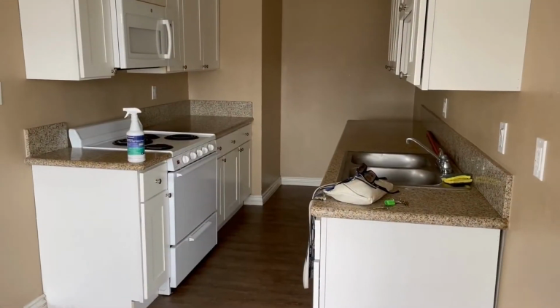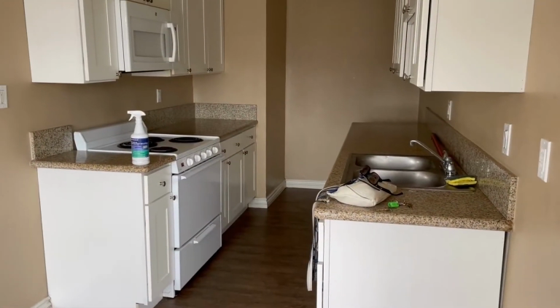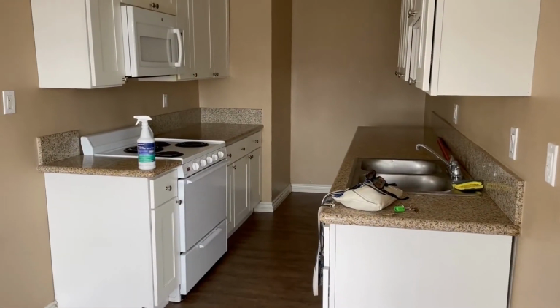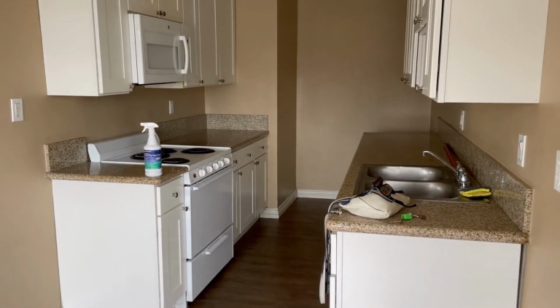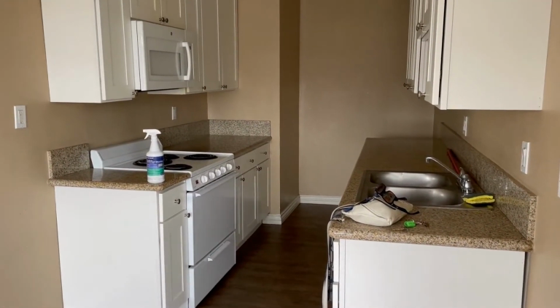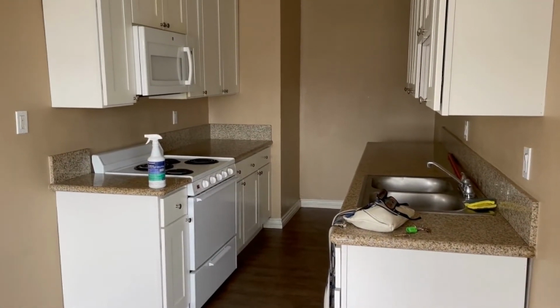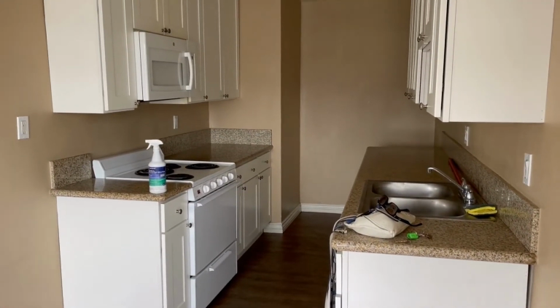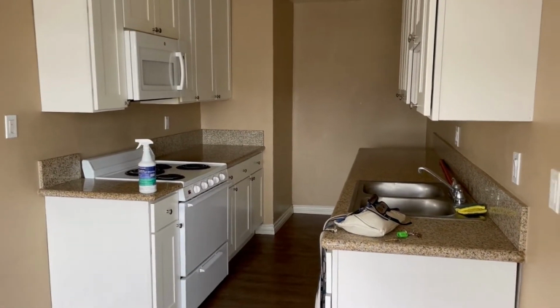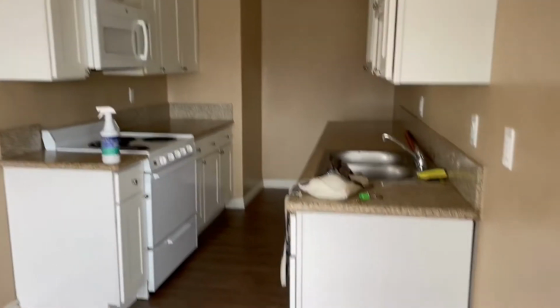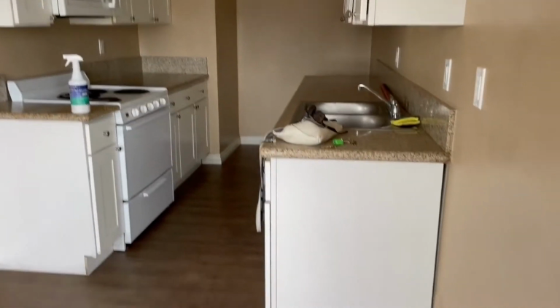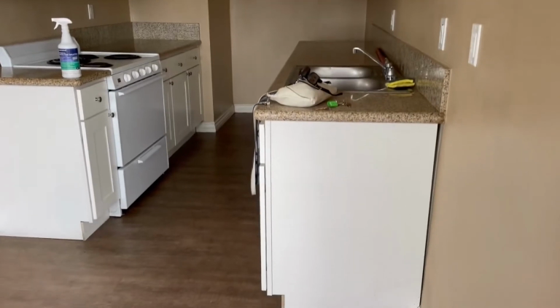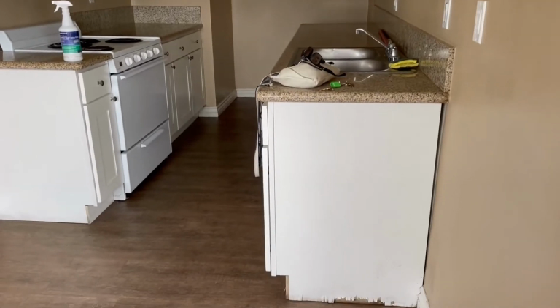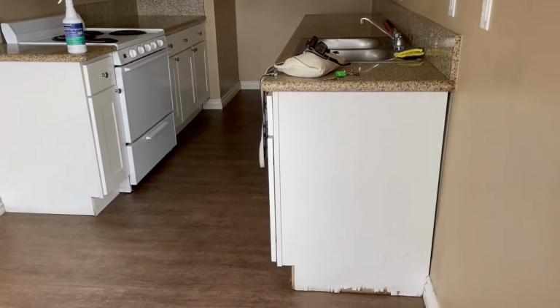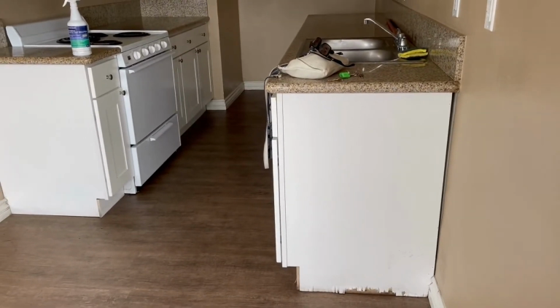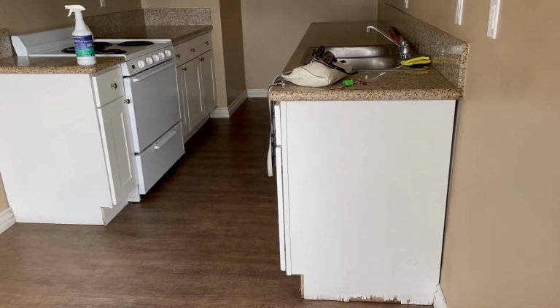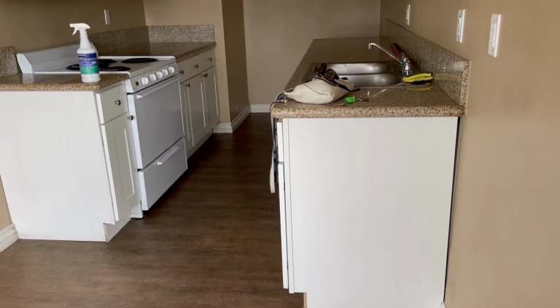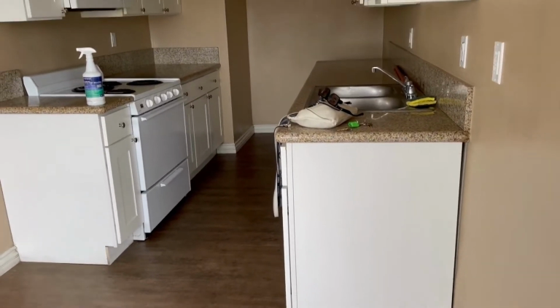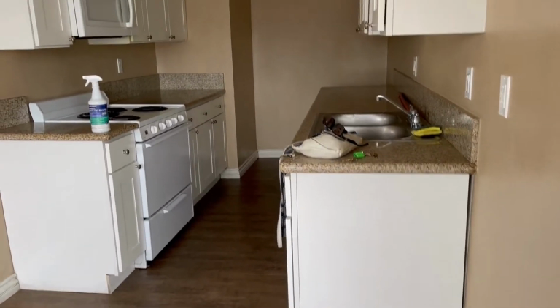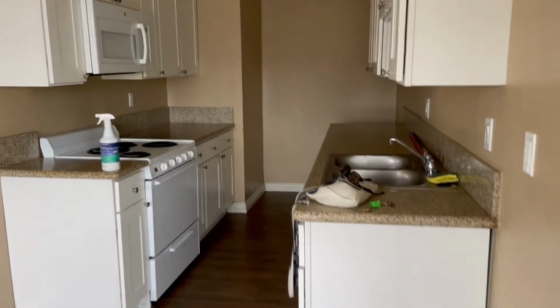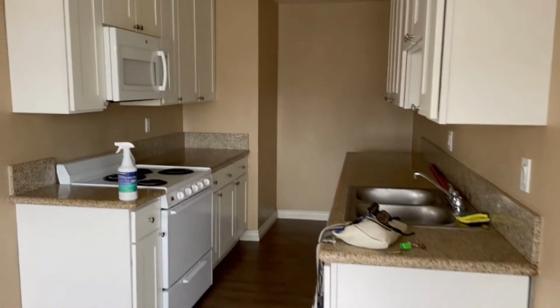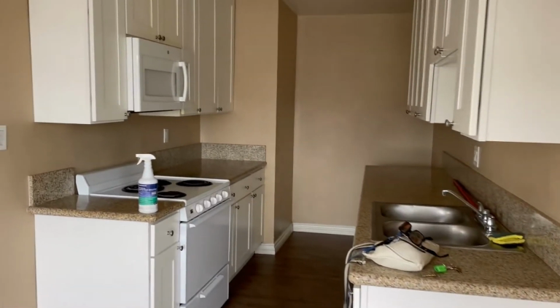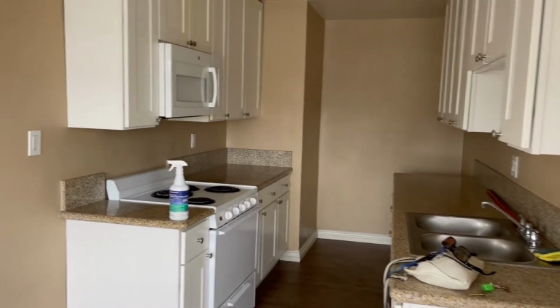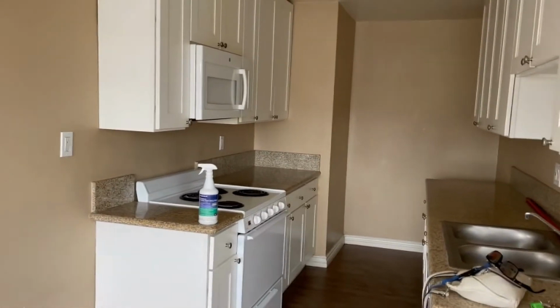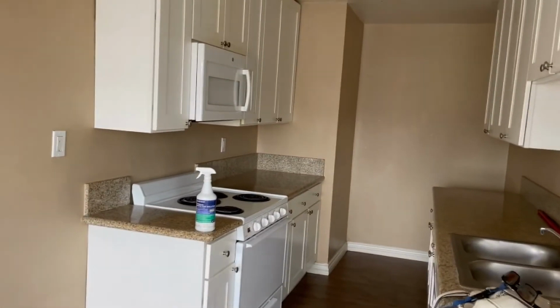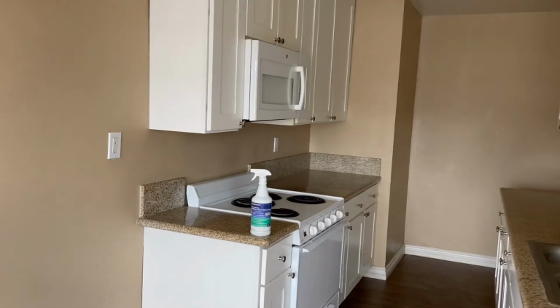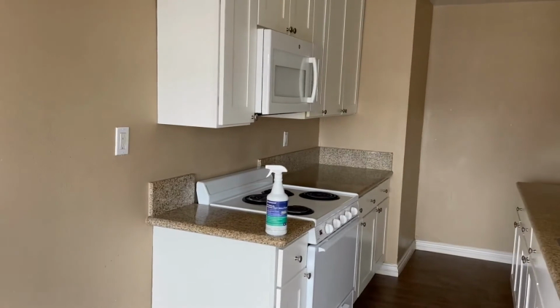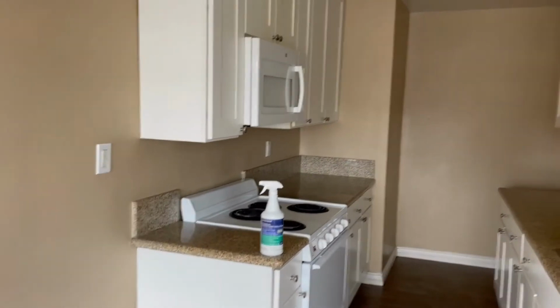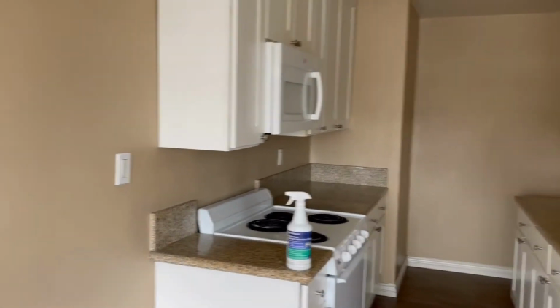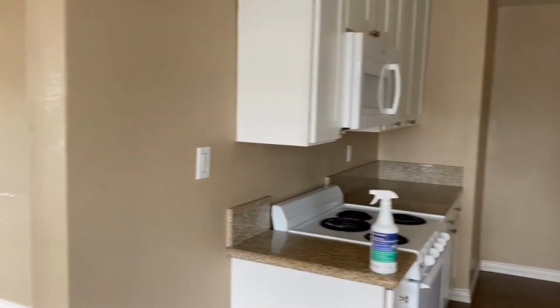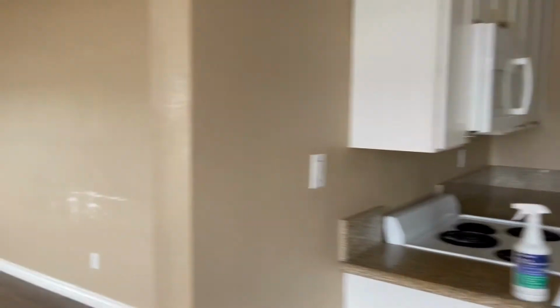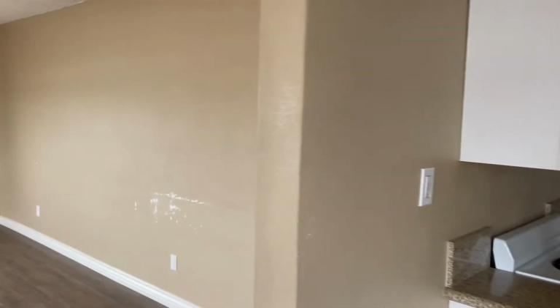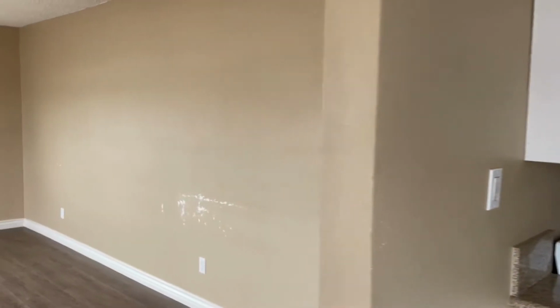As you can see we did rehab this unit and we have new cabinets. They did damage a little bit of the cabinet so we're going to figure out how to take care of that issue. But the kitchen looks nice in itself.